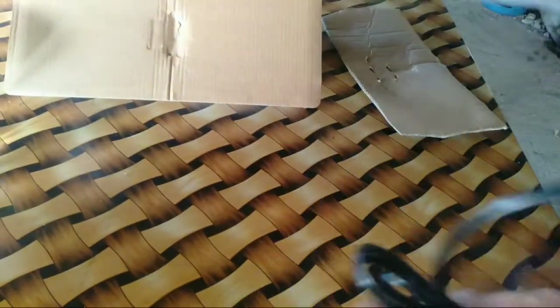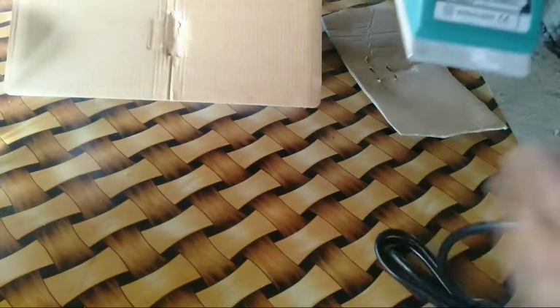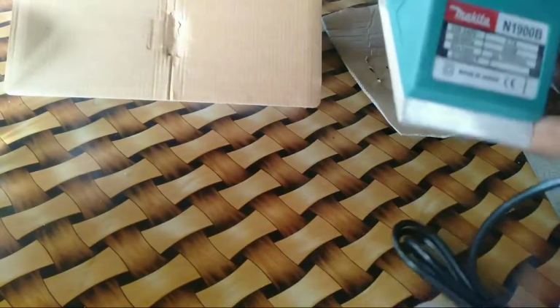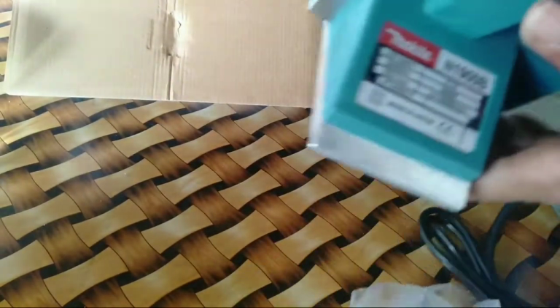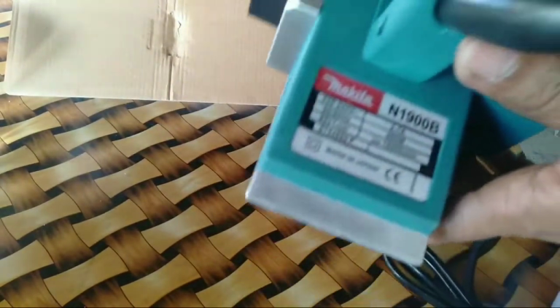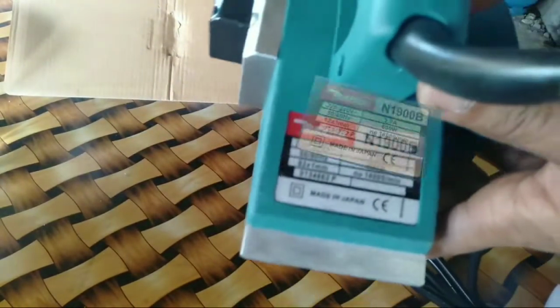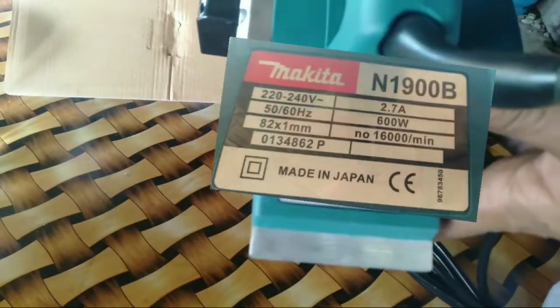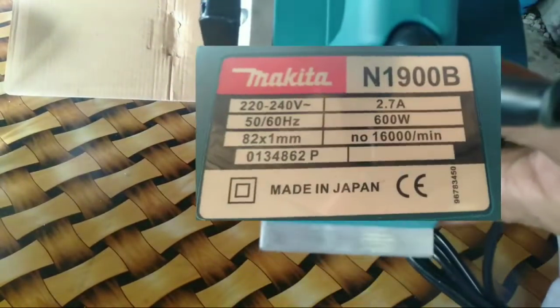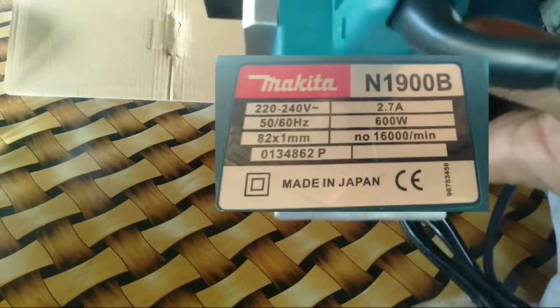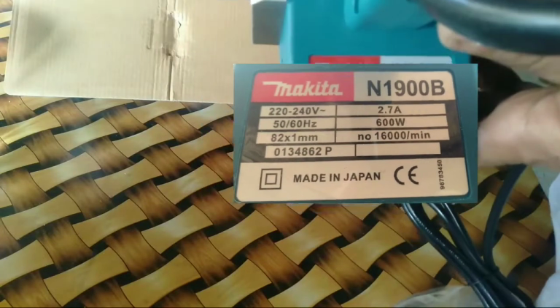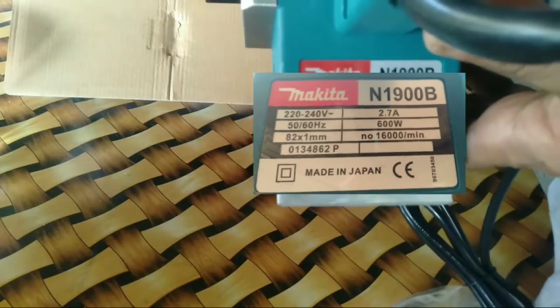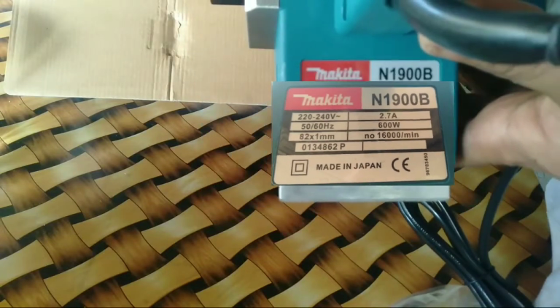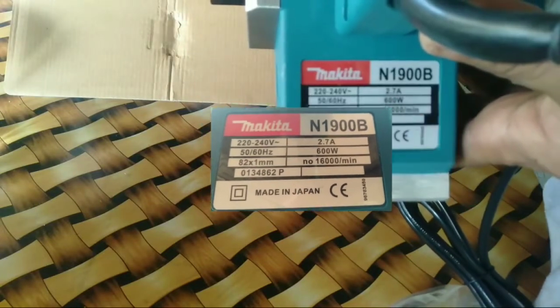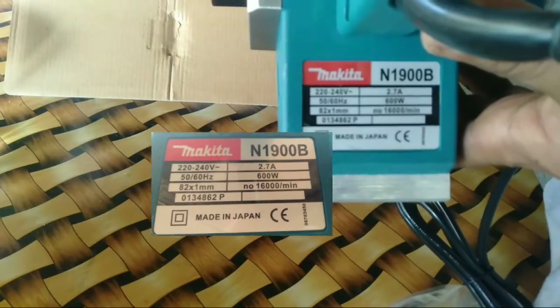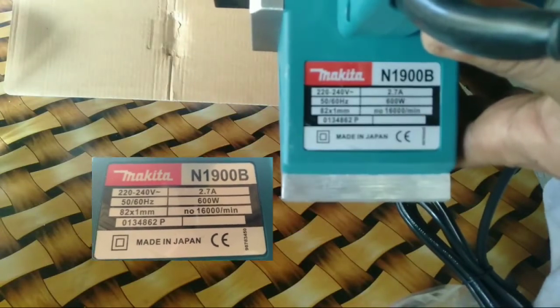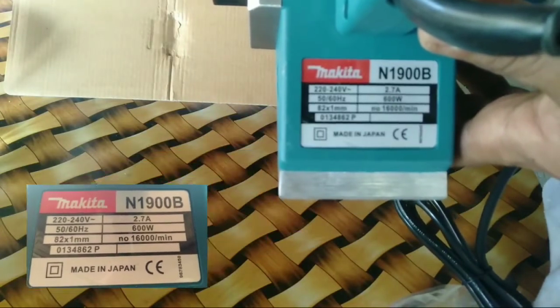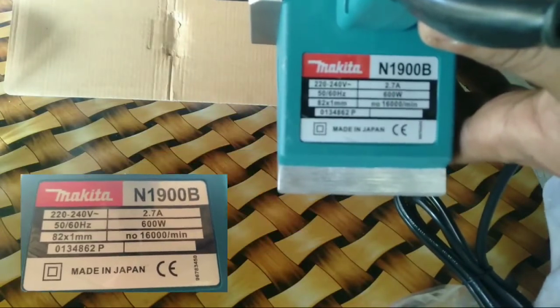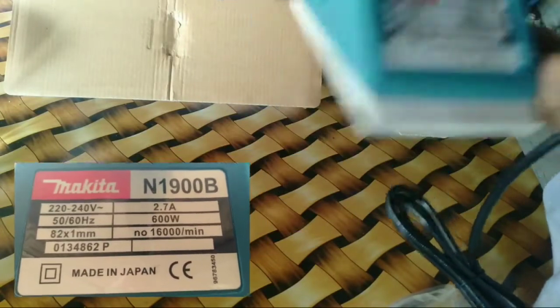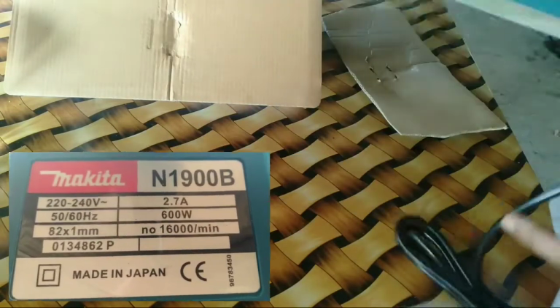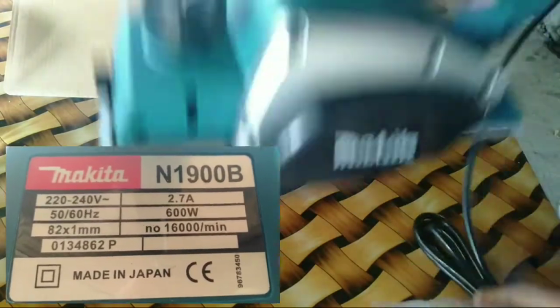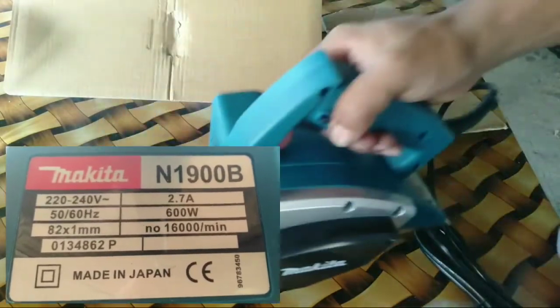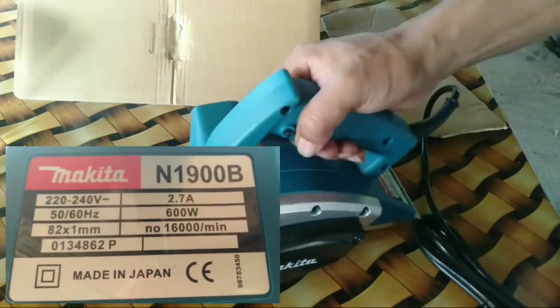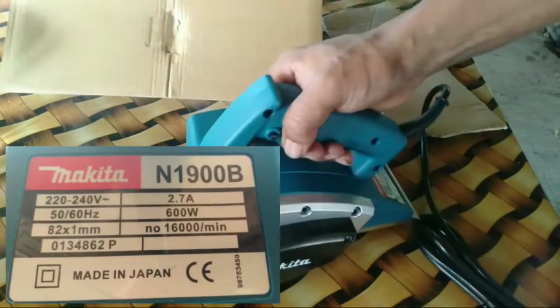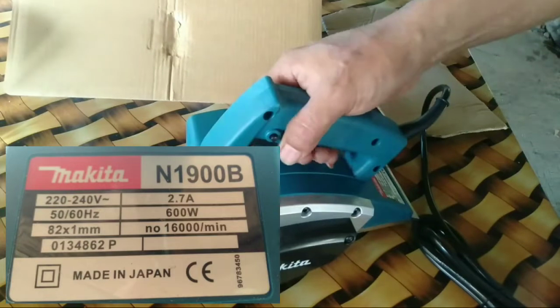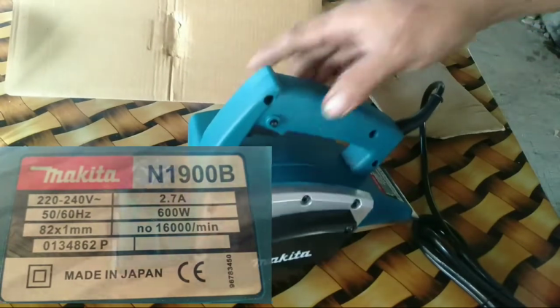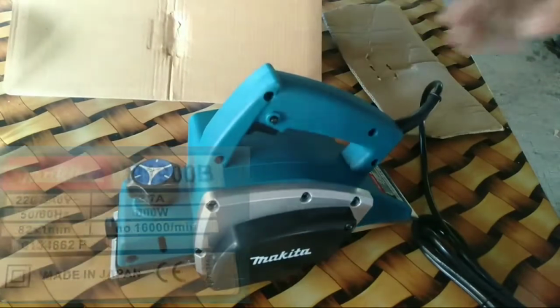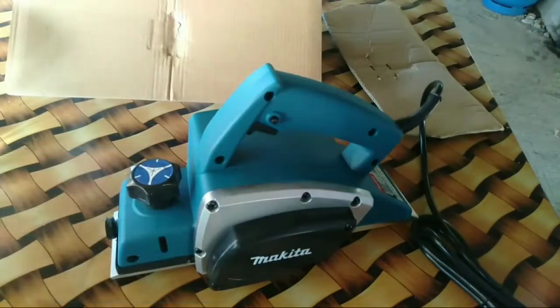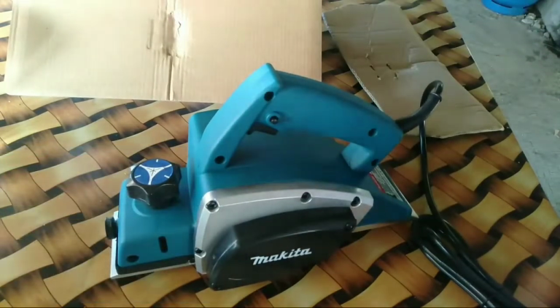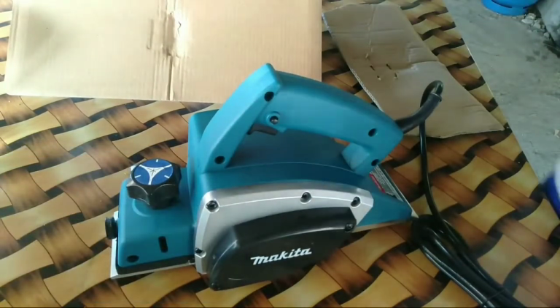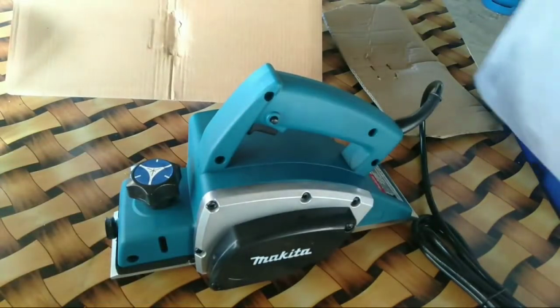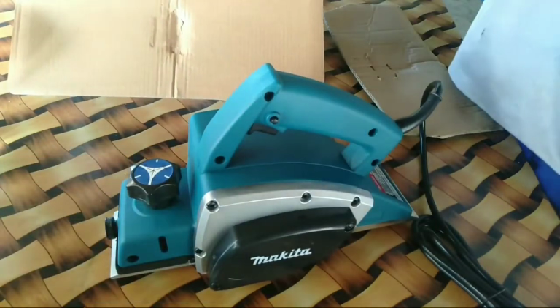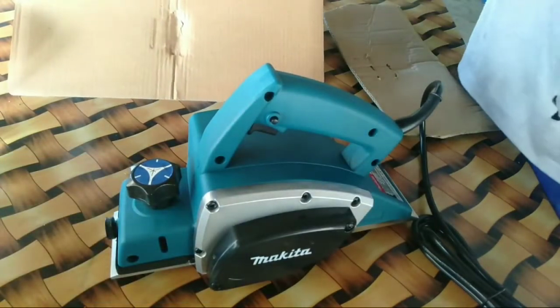Ito nga pala yung model ng ating planer guys. 600 watts siya. Mag-browse lang kayo sa Shopee, maraming planer na magaganda rin doon.